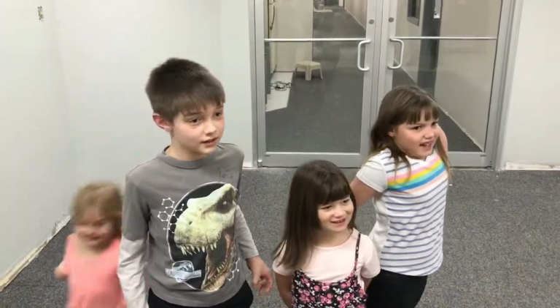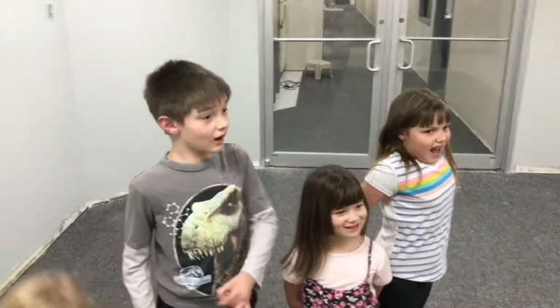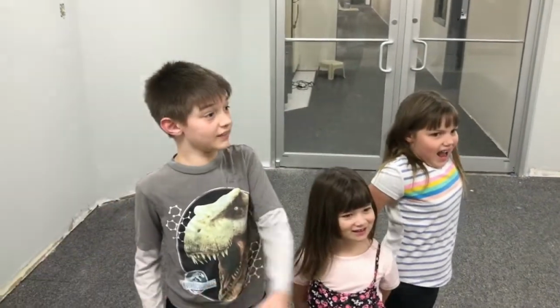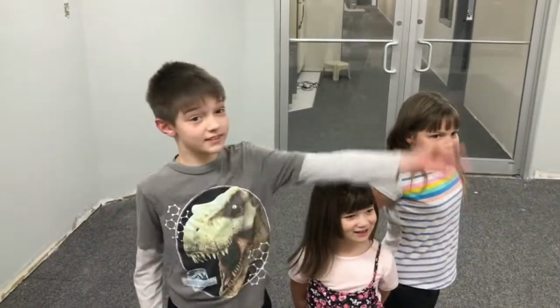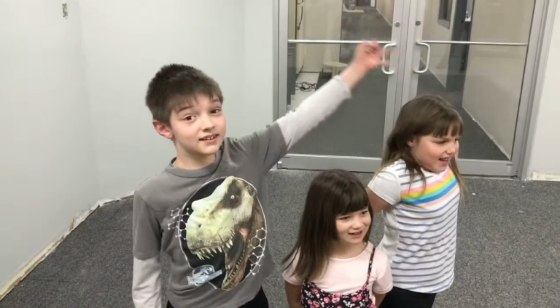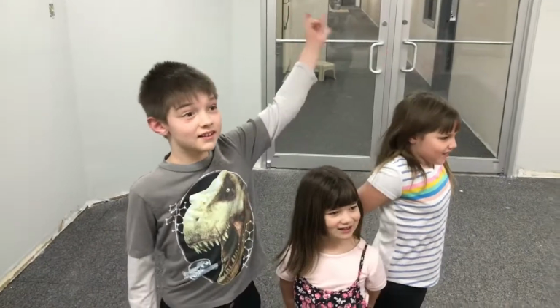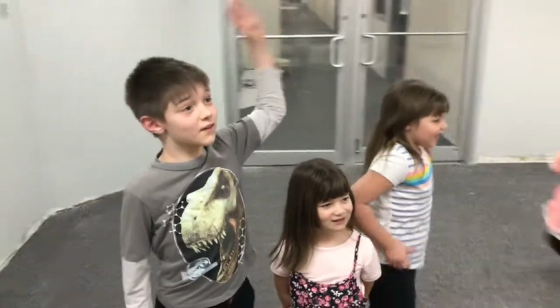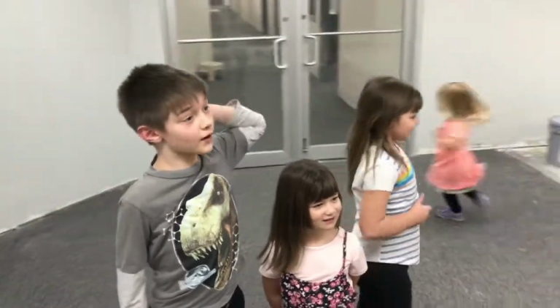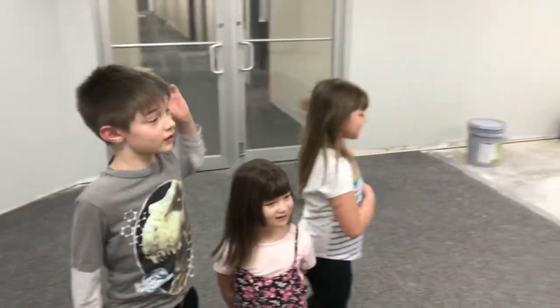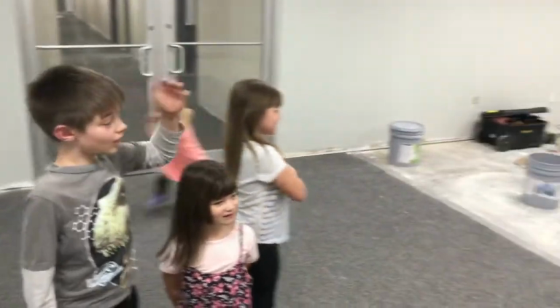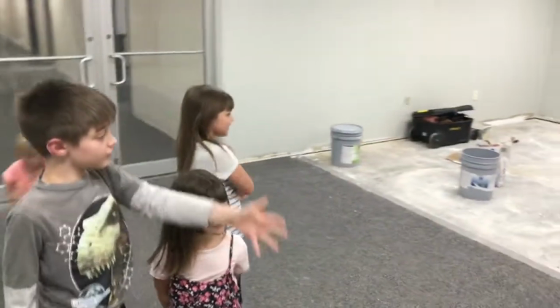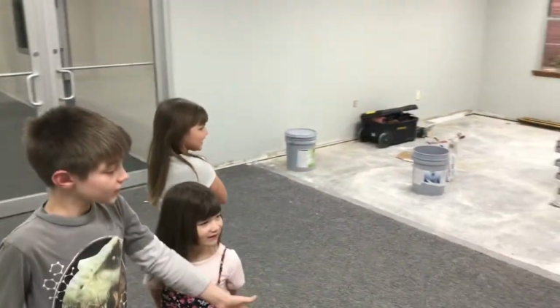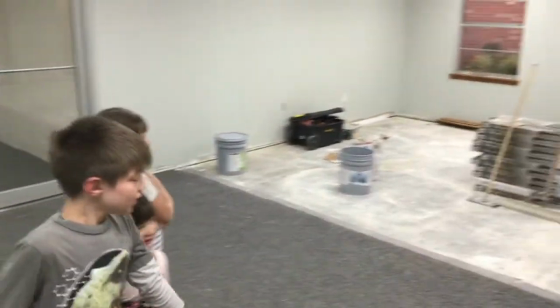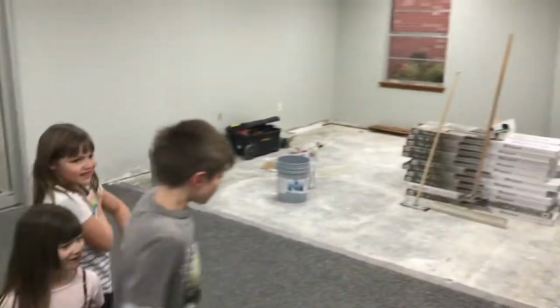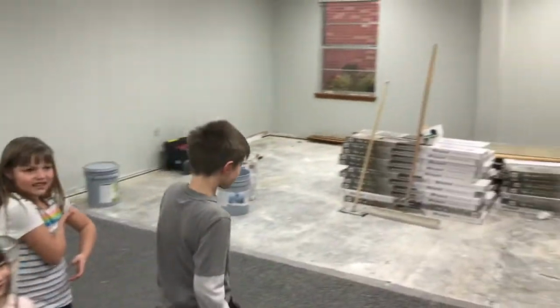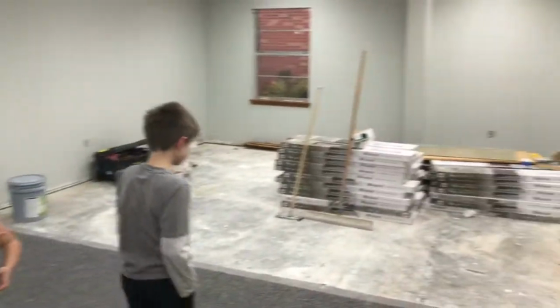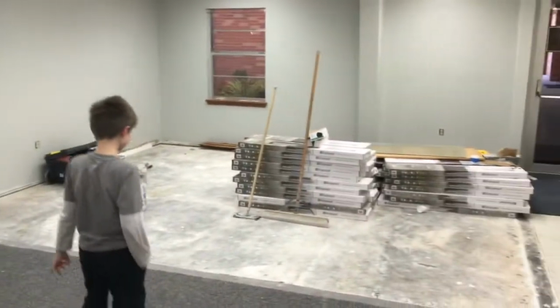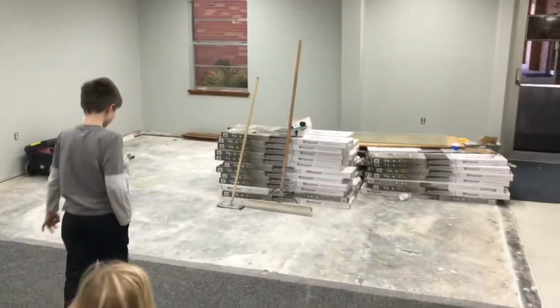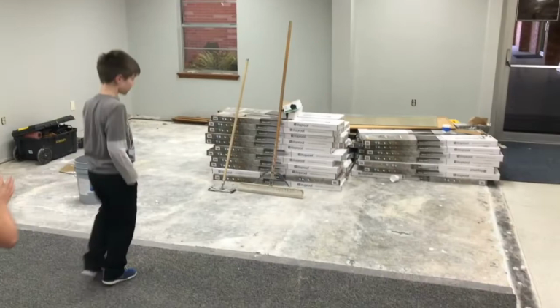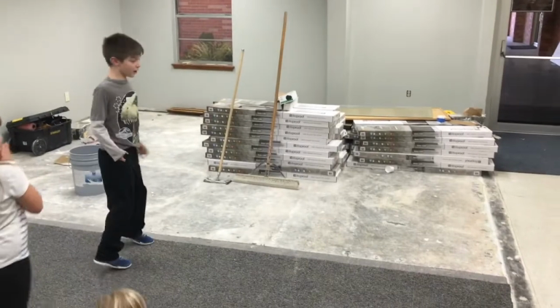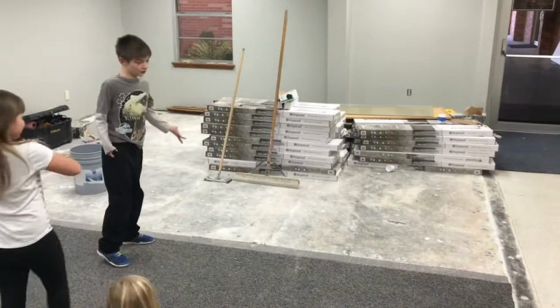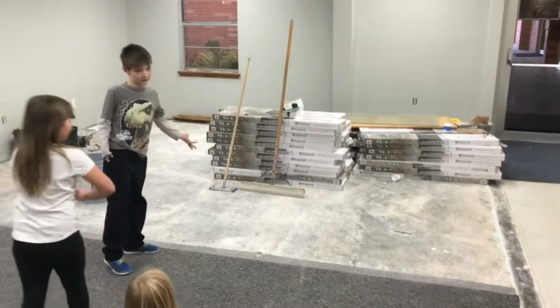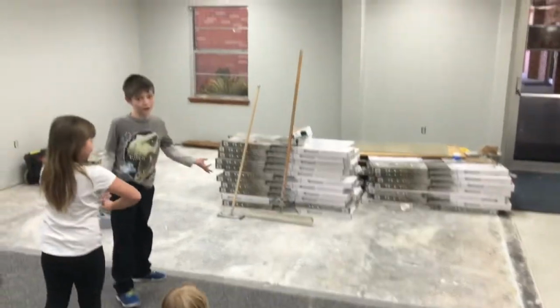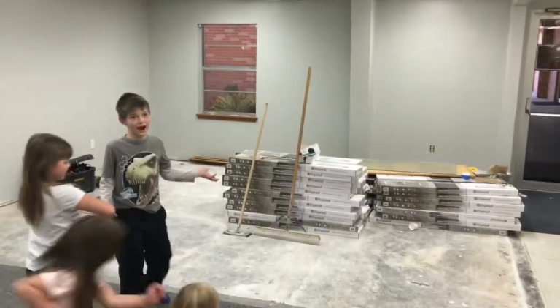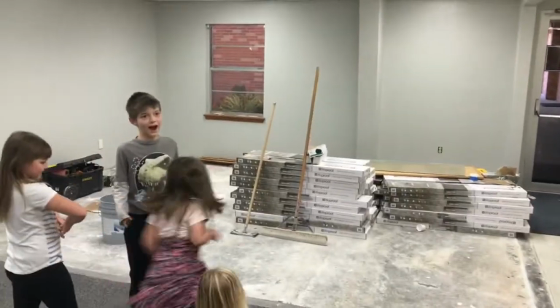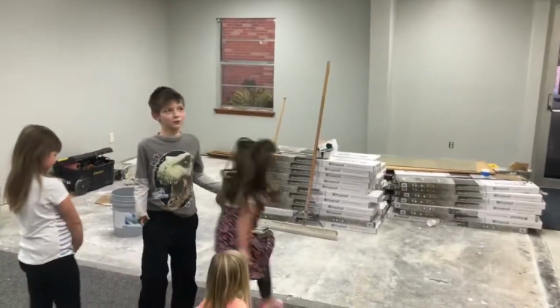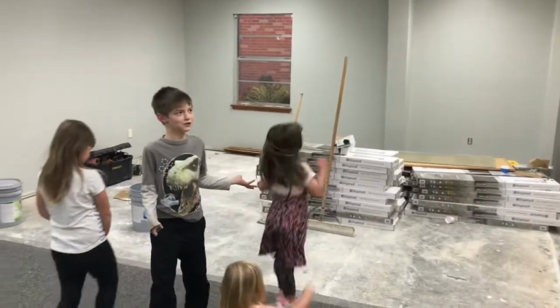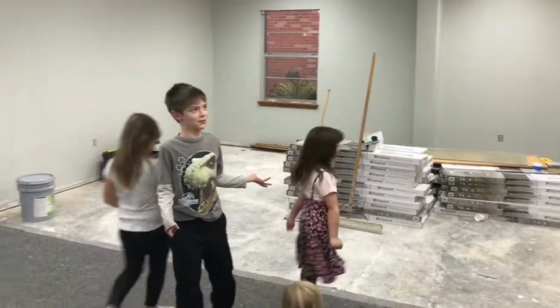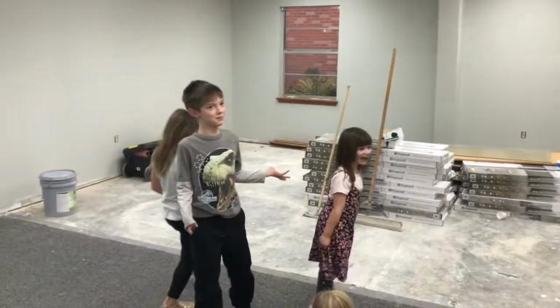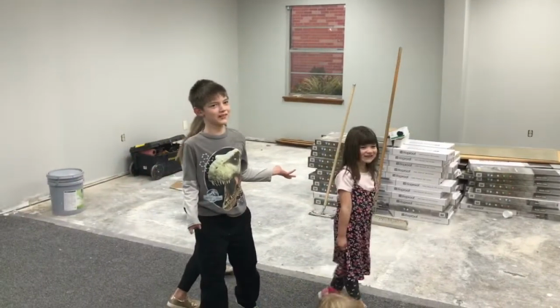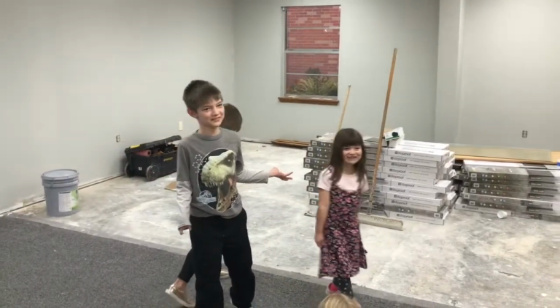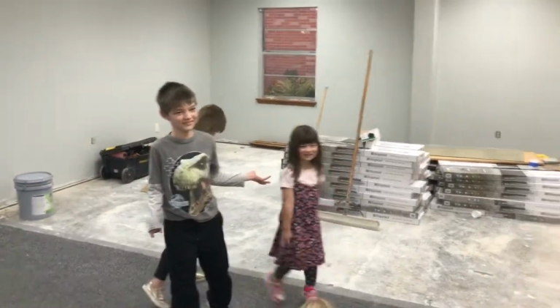Awesome! What room are we in right now? This is a foyer. Awesome, very cool. Did there used to be an office over there? Yeah, there used to be an office over here. Very cool.